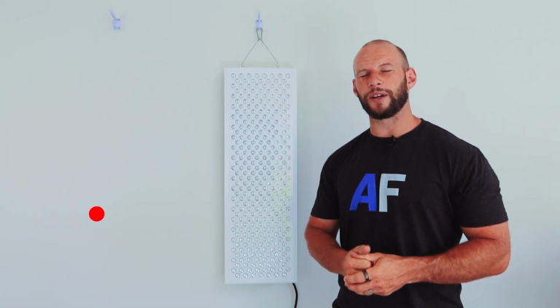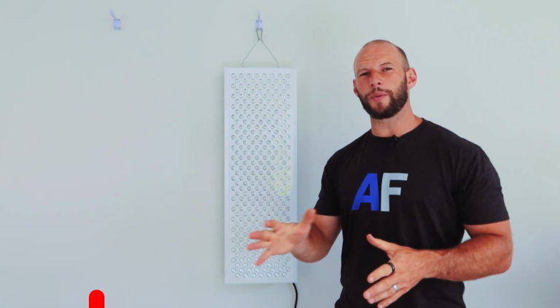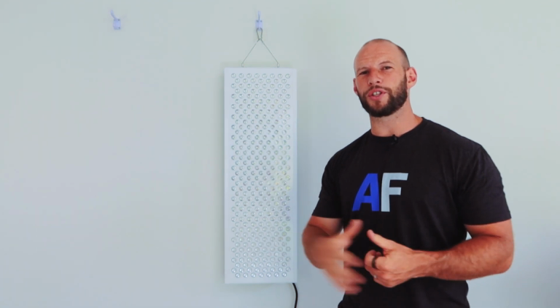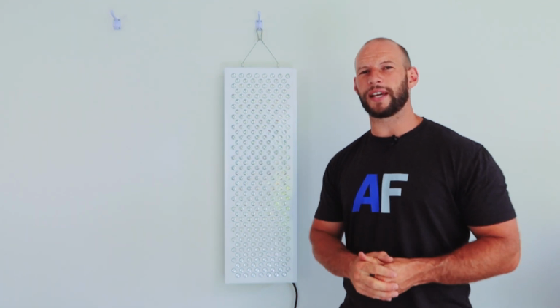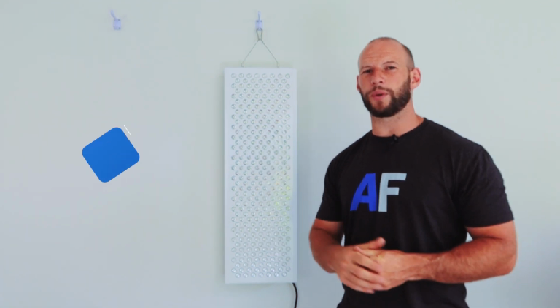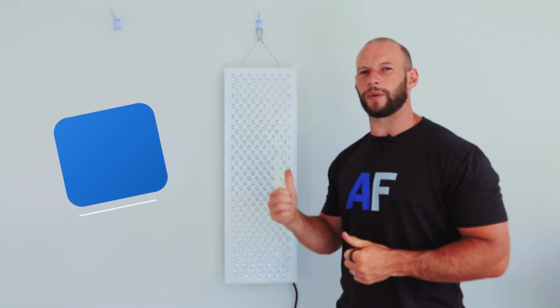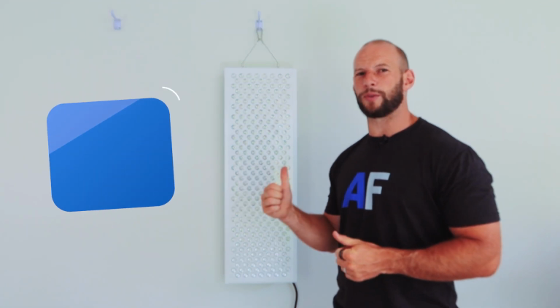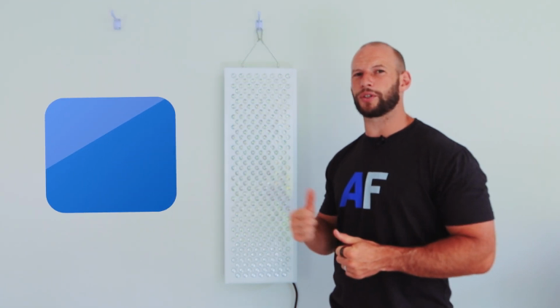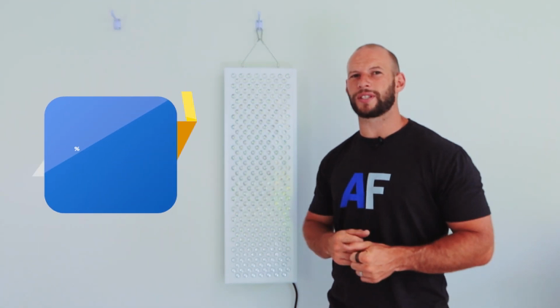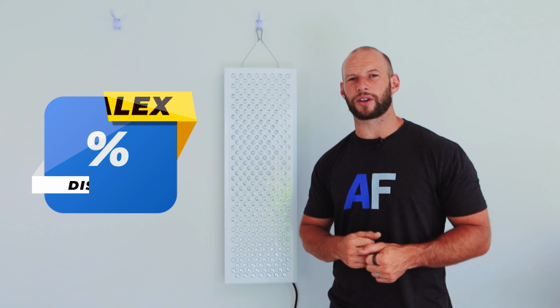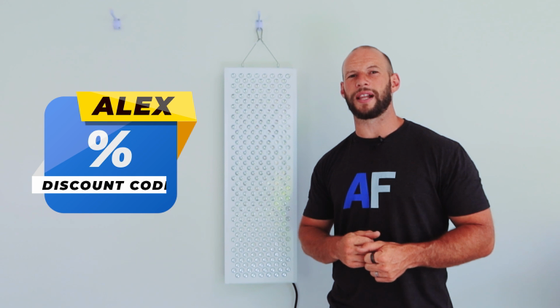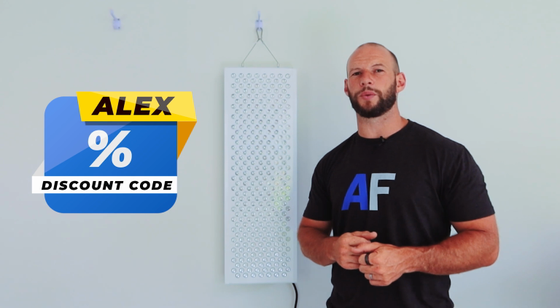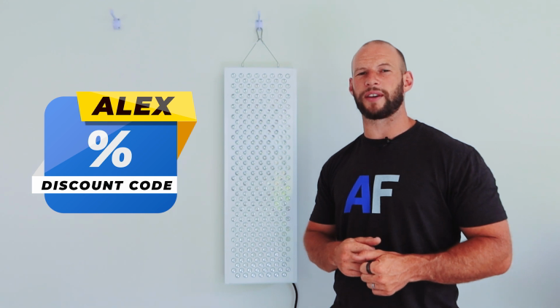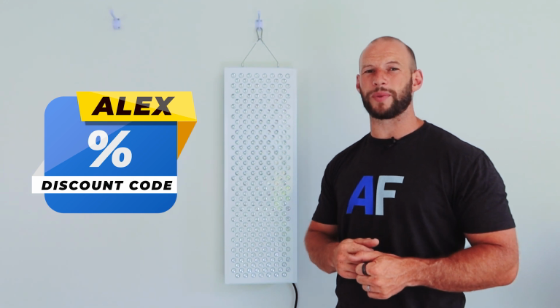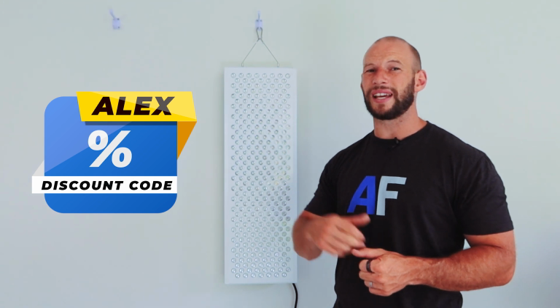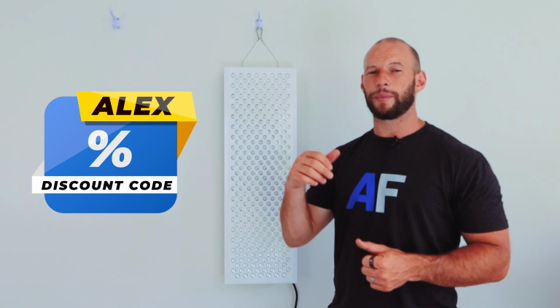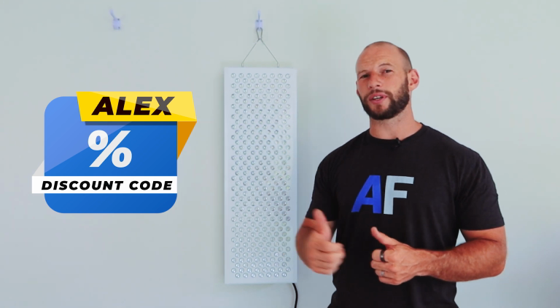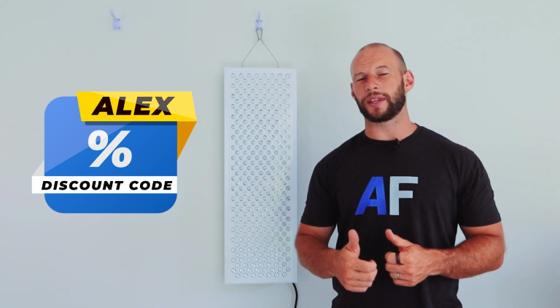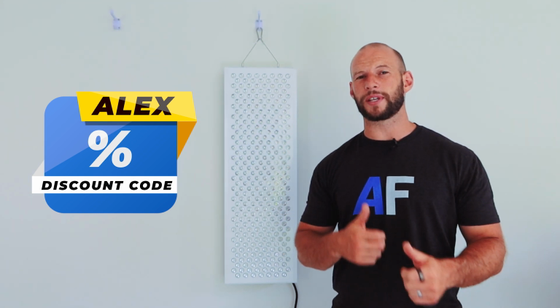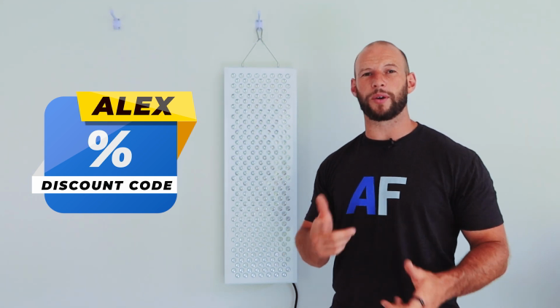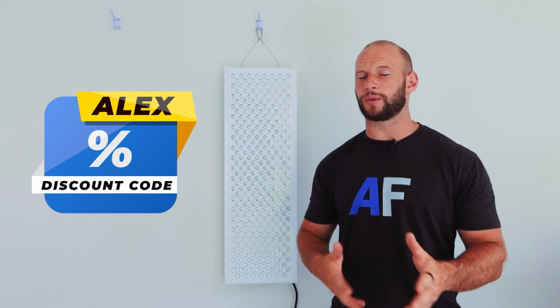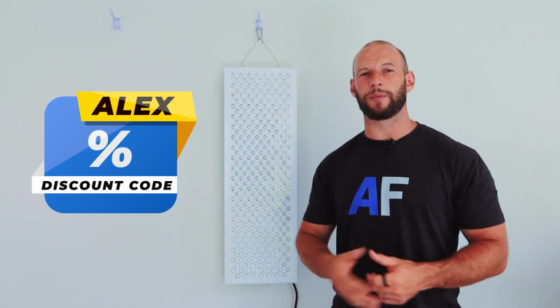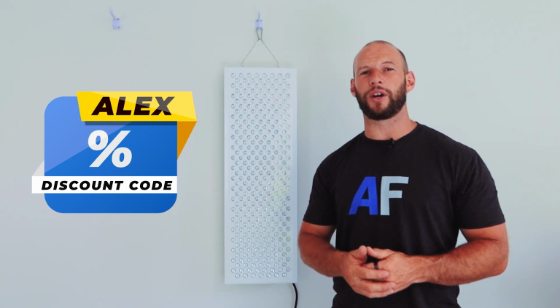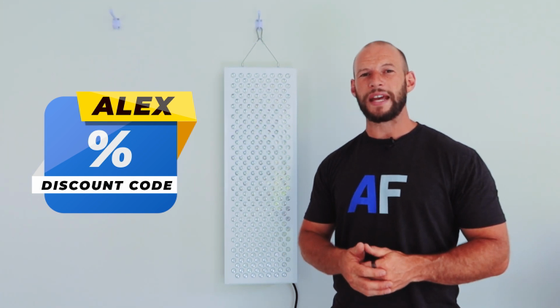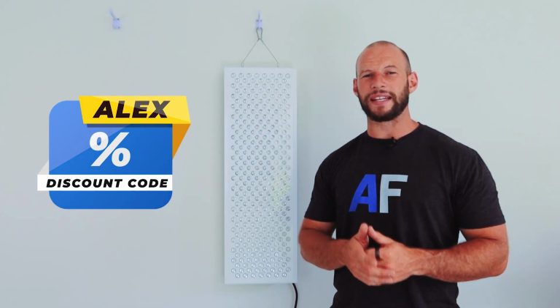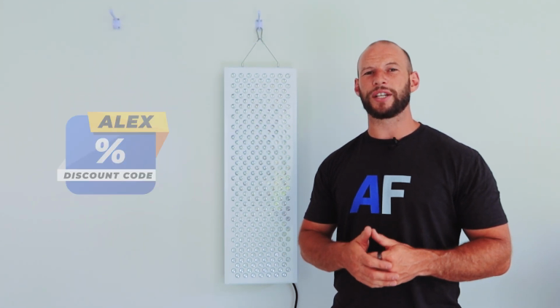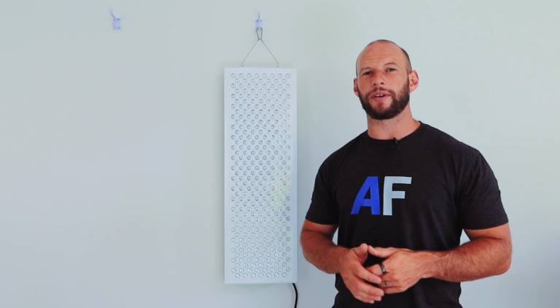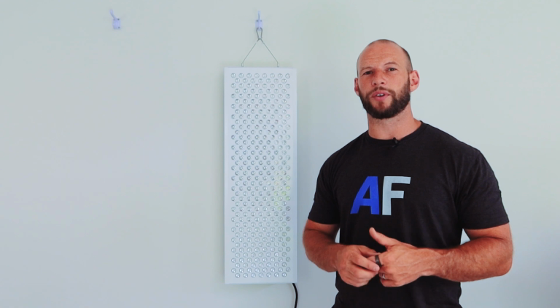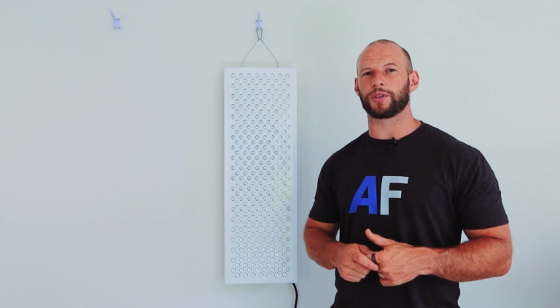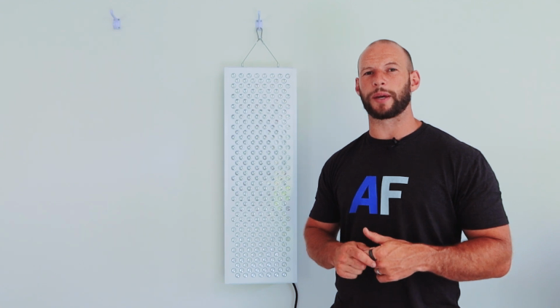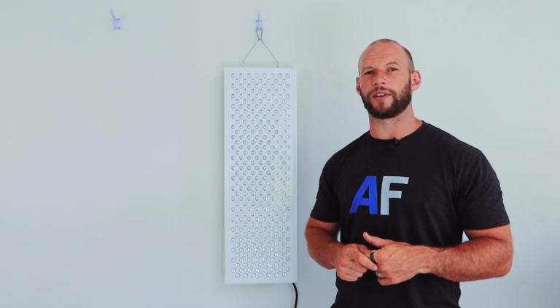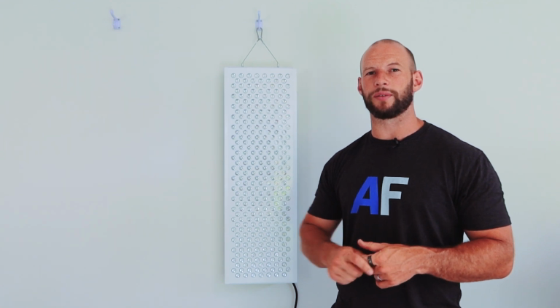Anyway, I hope you've enjoyed it. If you want to get one of these, be sure to use discount code 'alex' — you'll save five percent. Give me a thumbs up, leave a comment or question below, and check out my full review which will be coming up very soon.